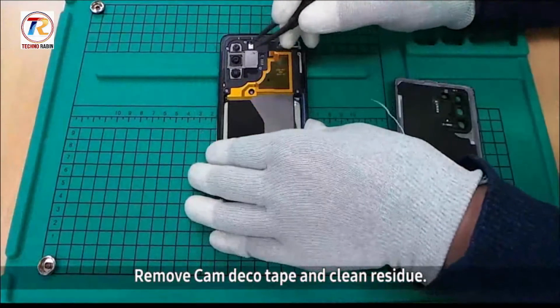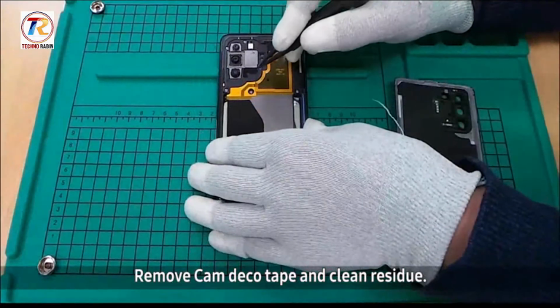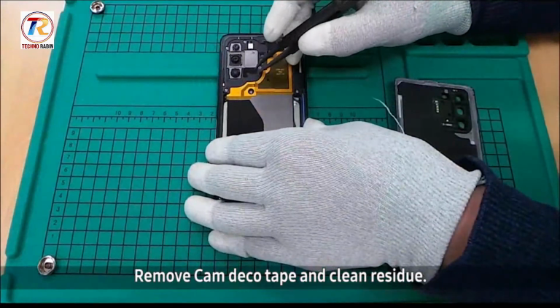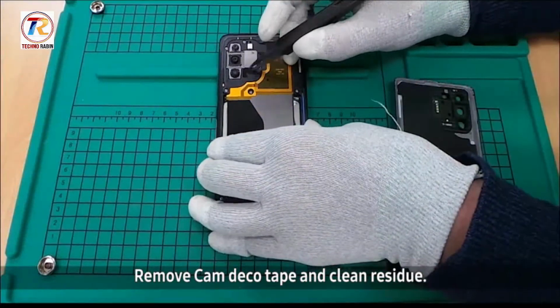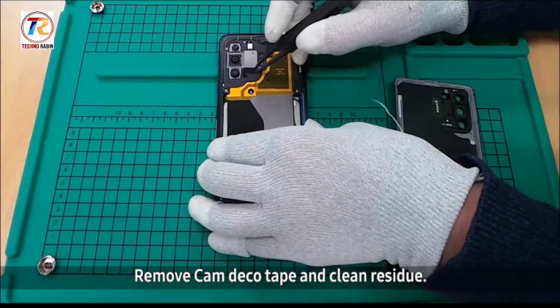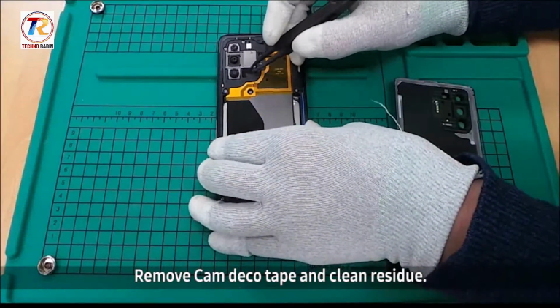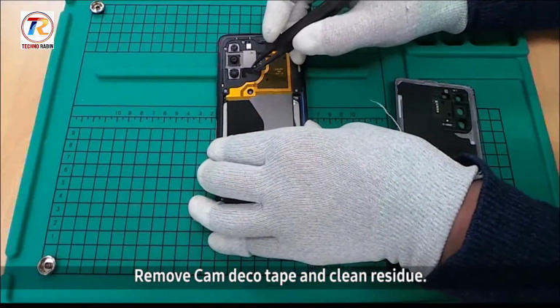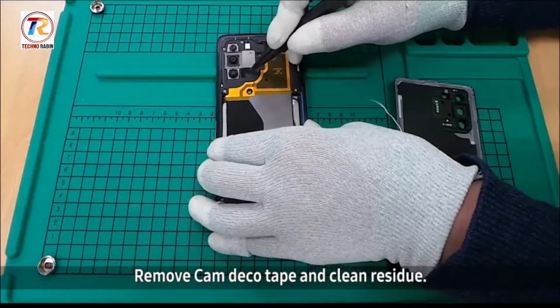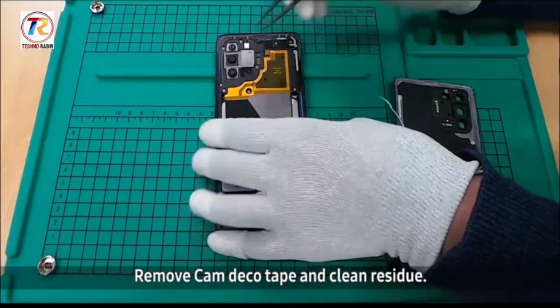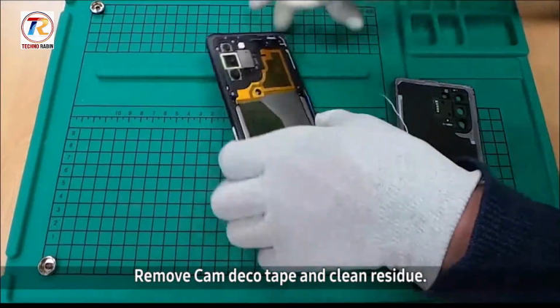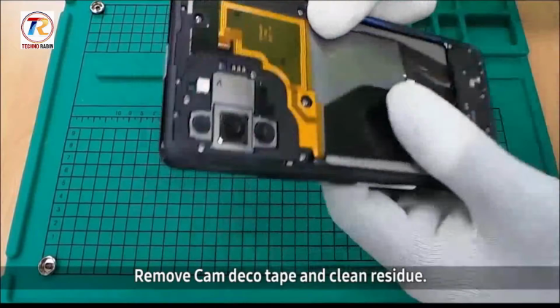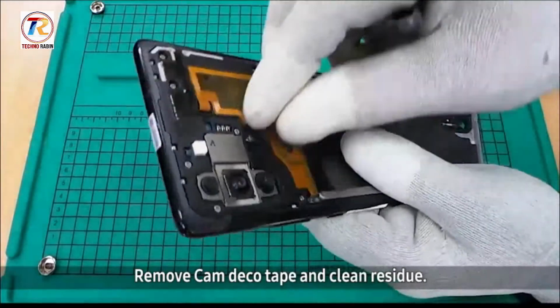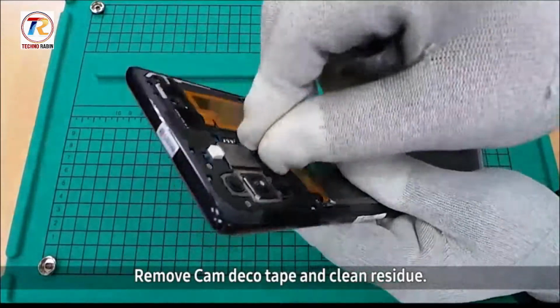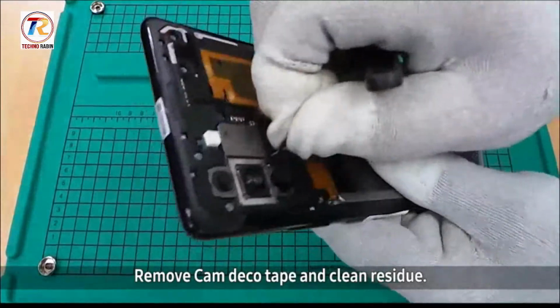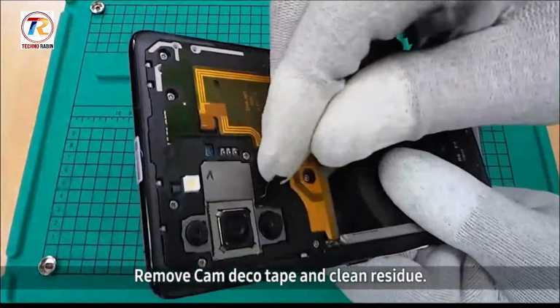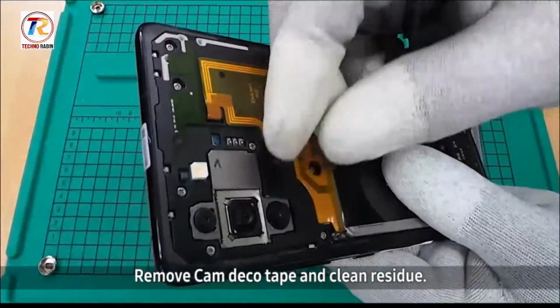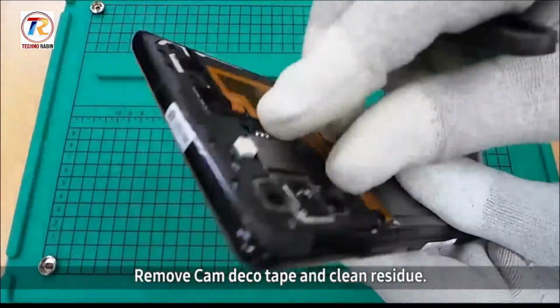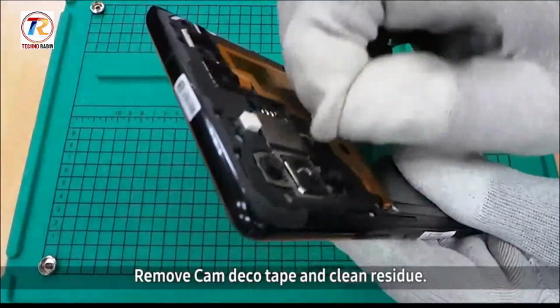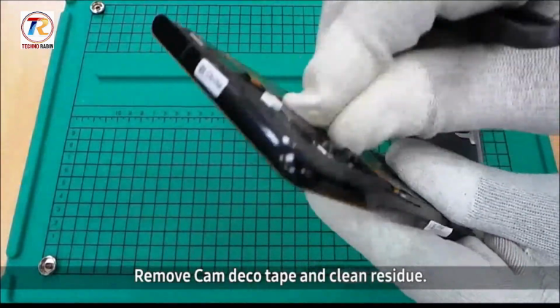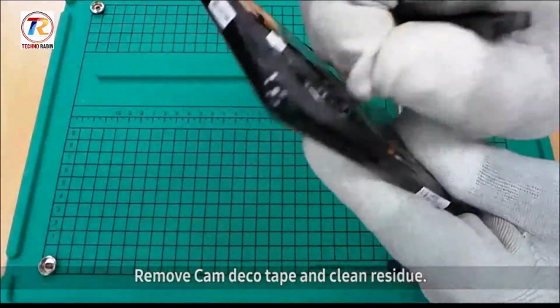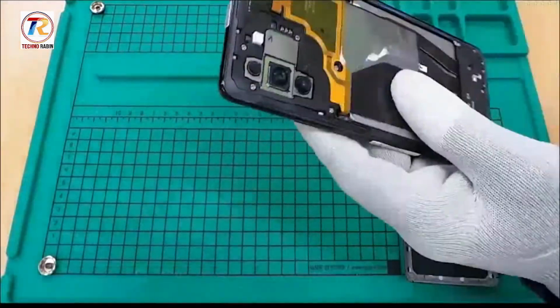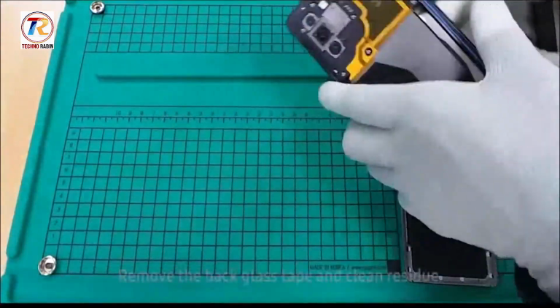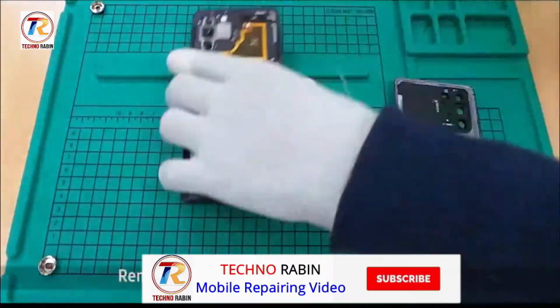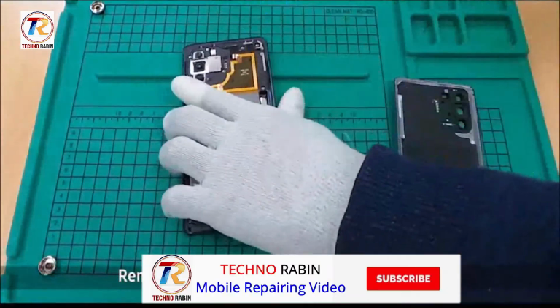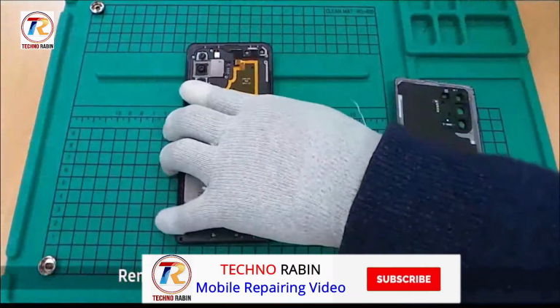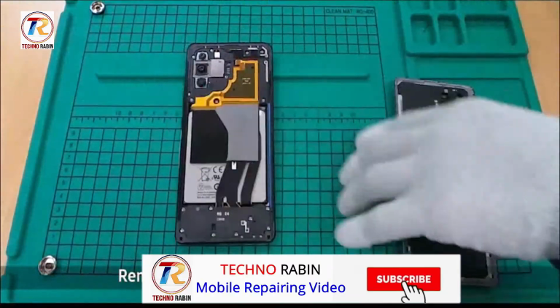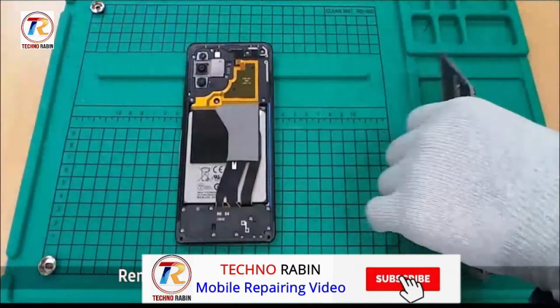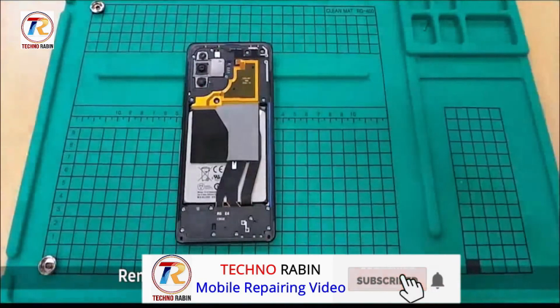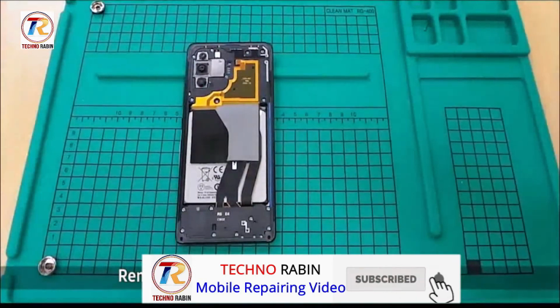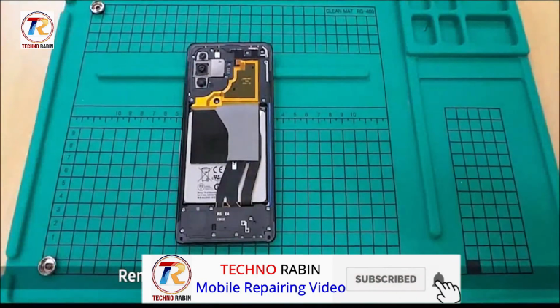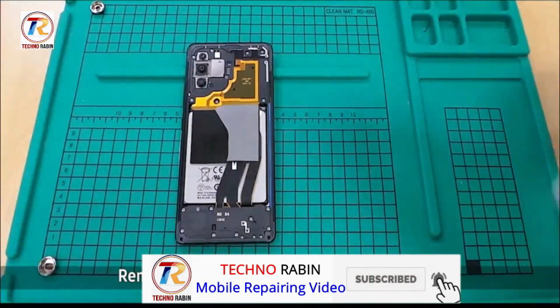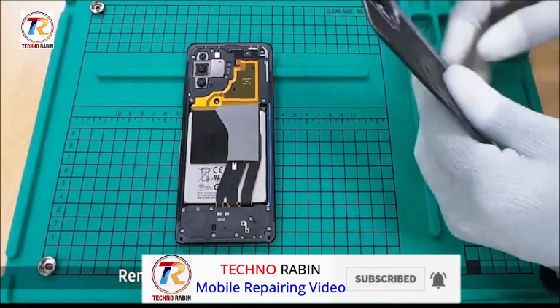Remove cam decode tape and clean residue. Remove the bag glass tape and clean residue.